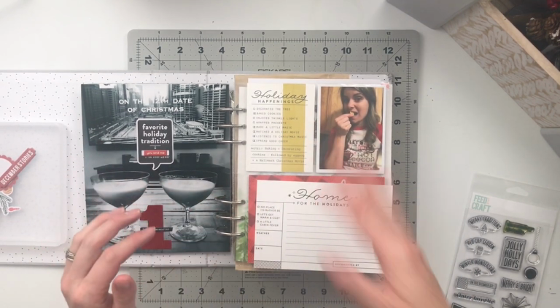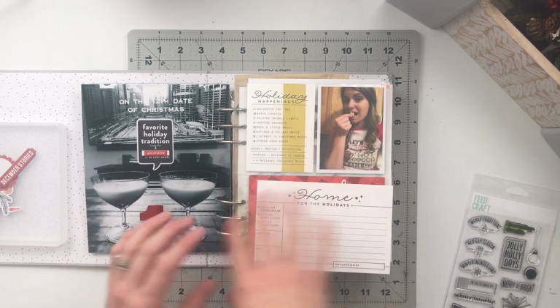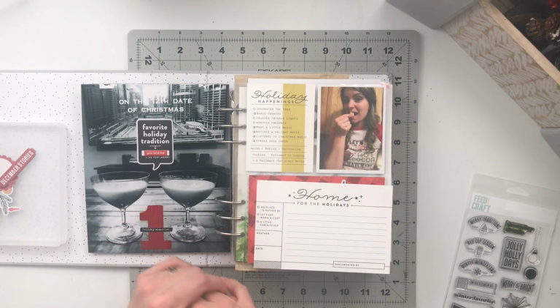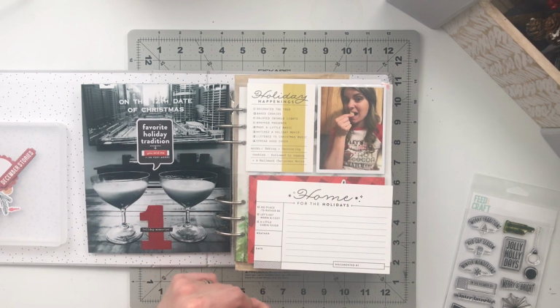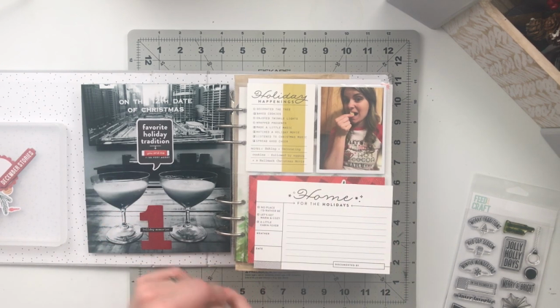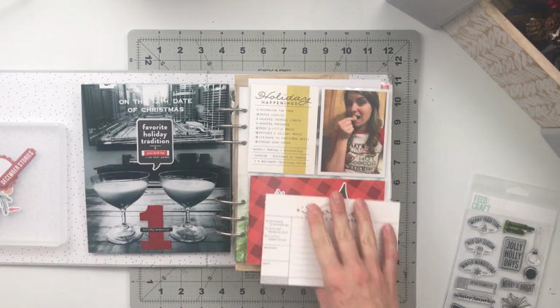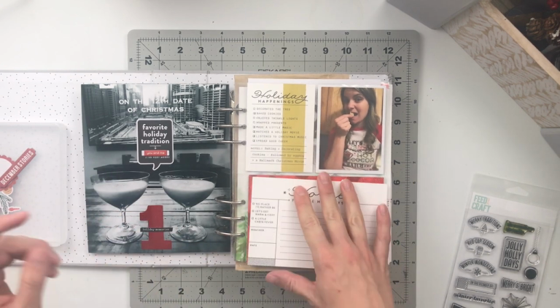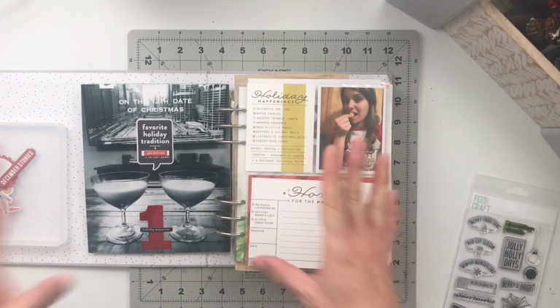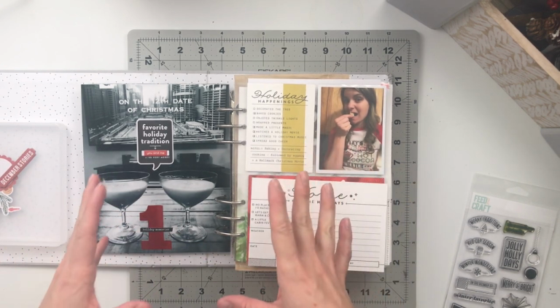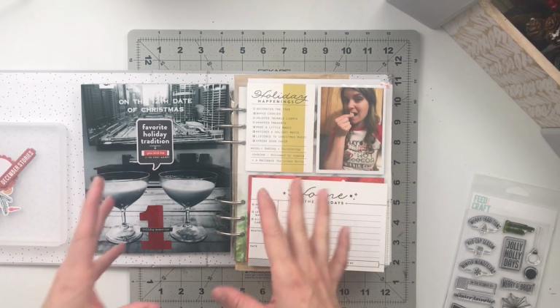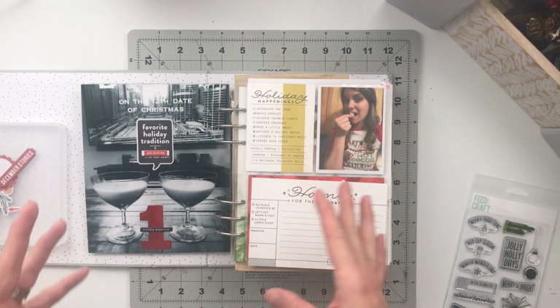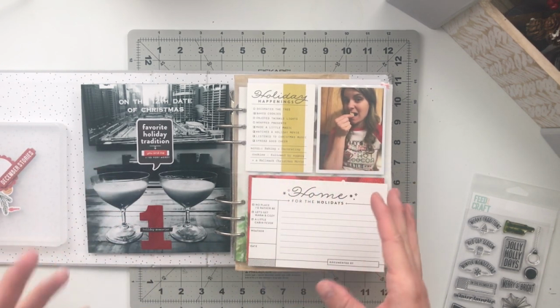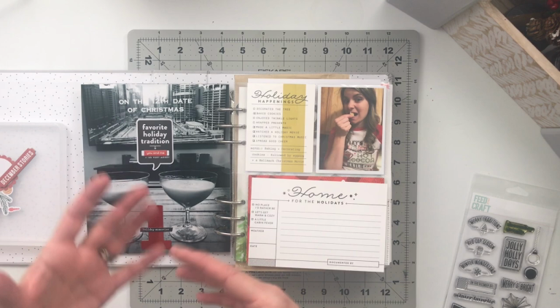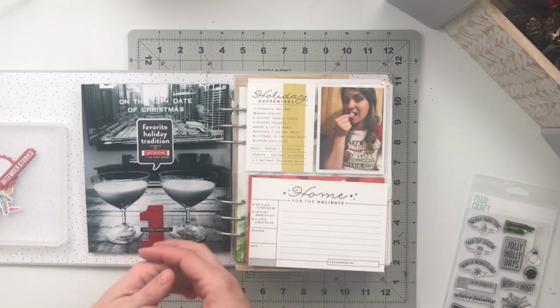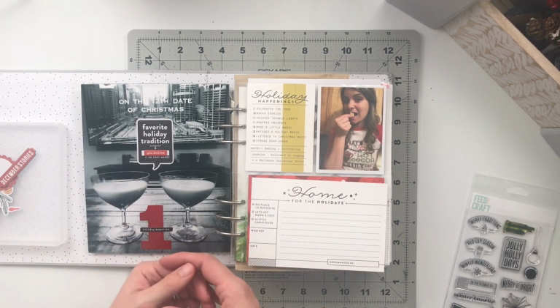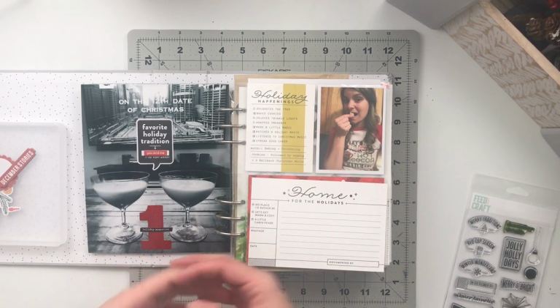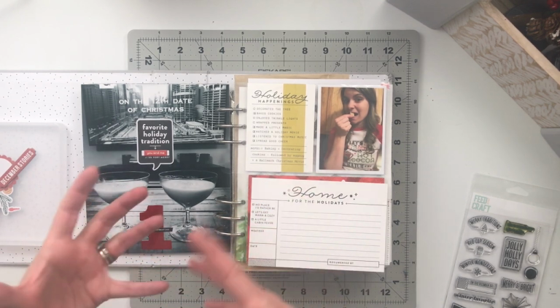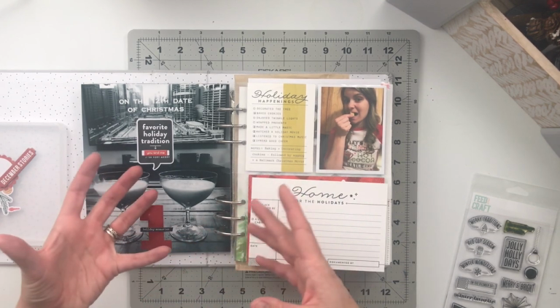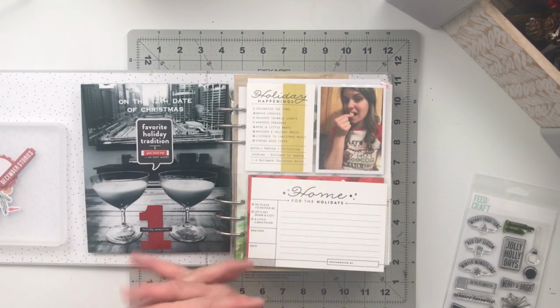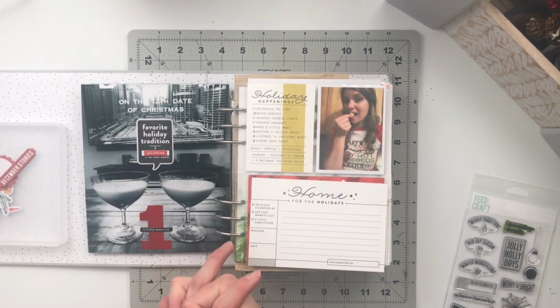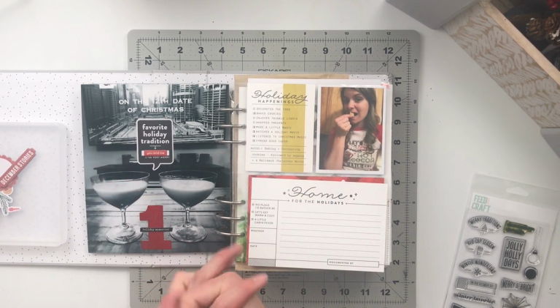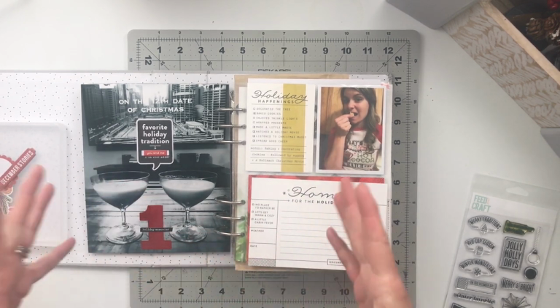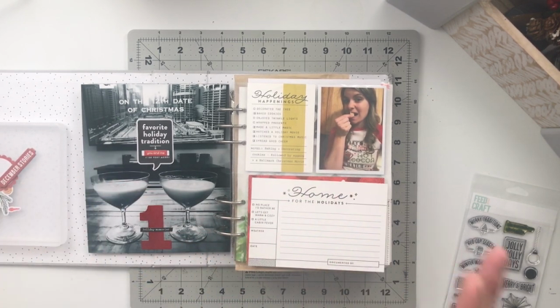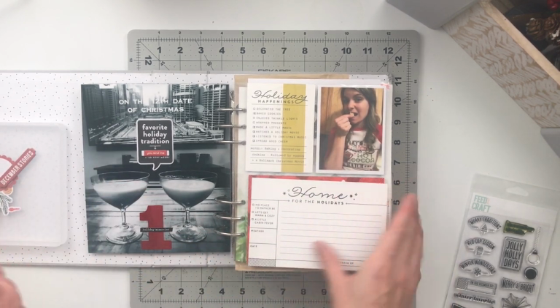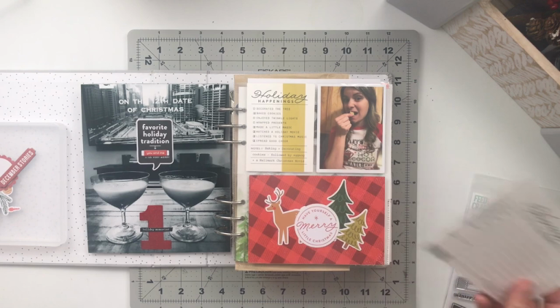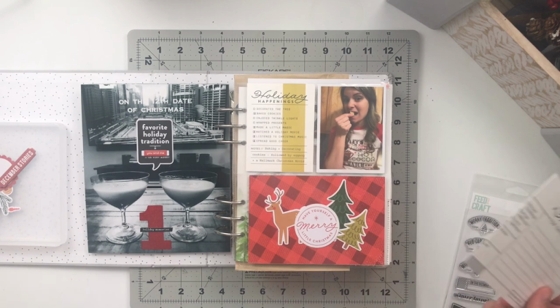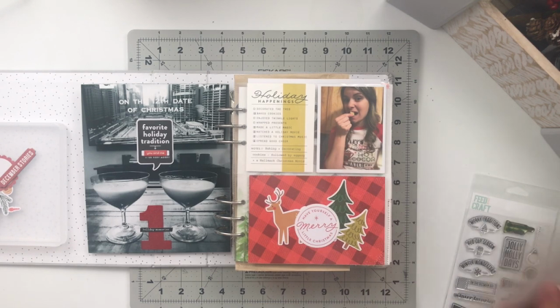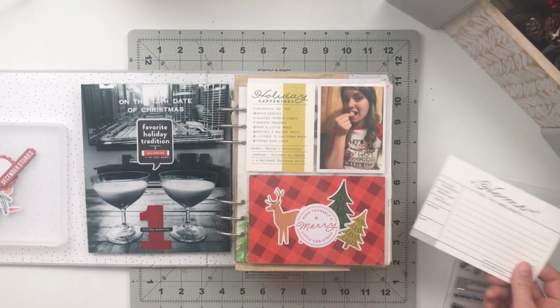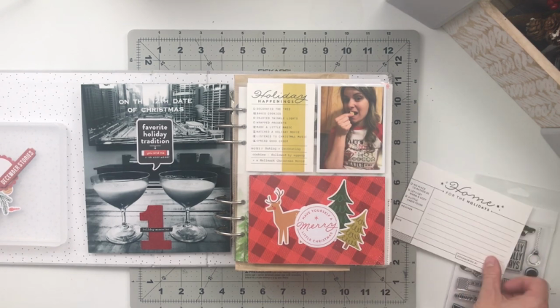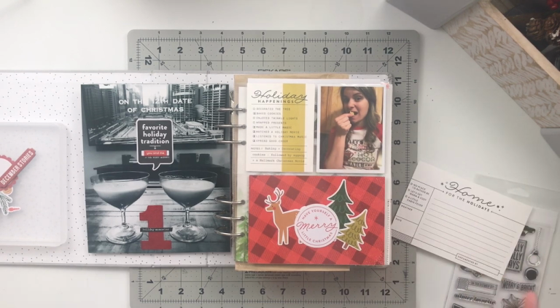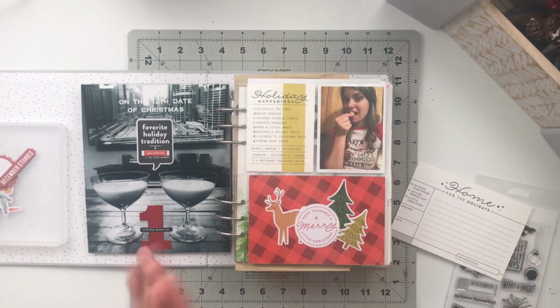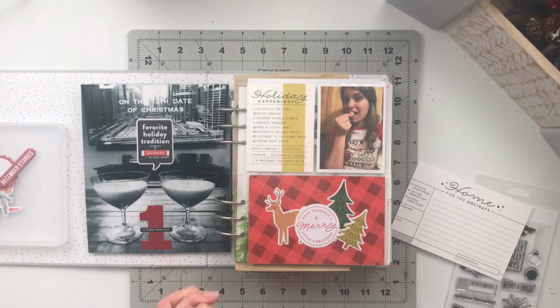I'll read you my story for the day. This spread was very simple — mostly just some embellishment decisions and whatnot — so let me just talk you through this and we'll go from there.